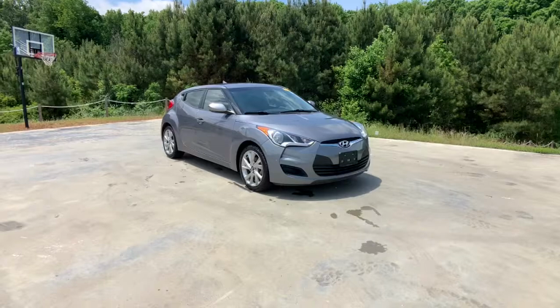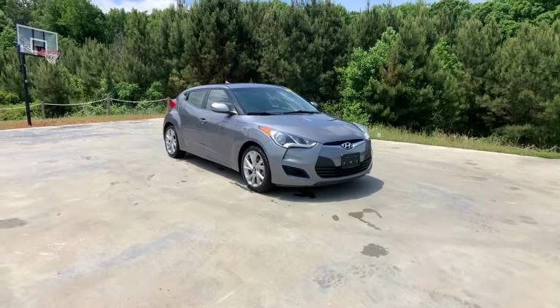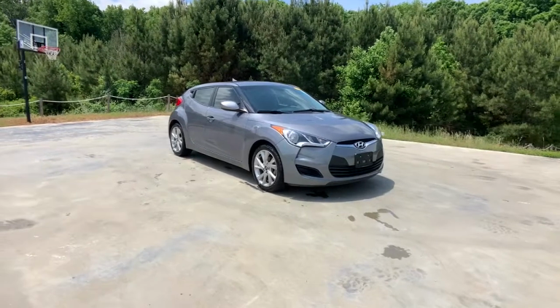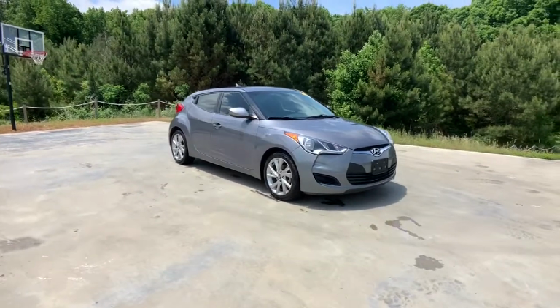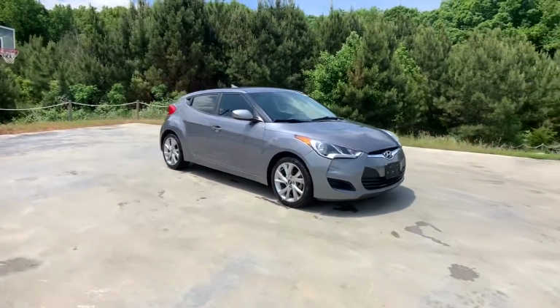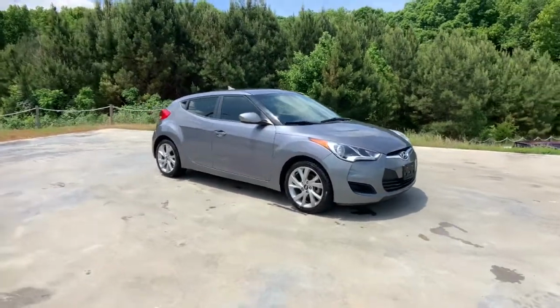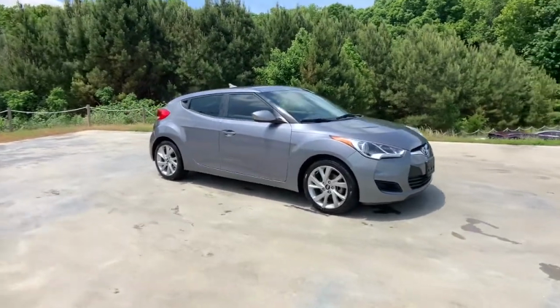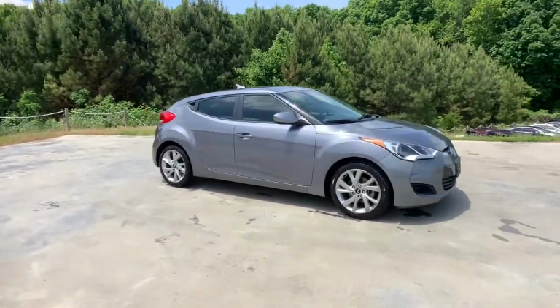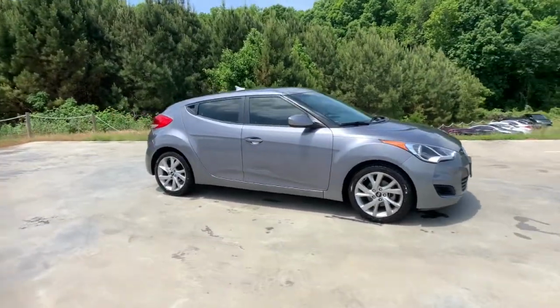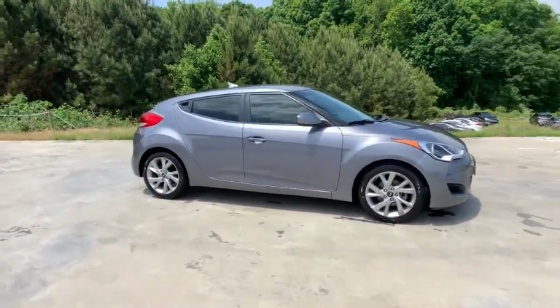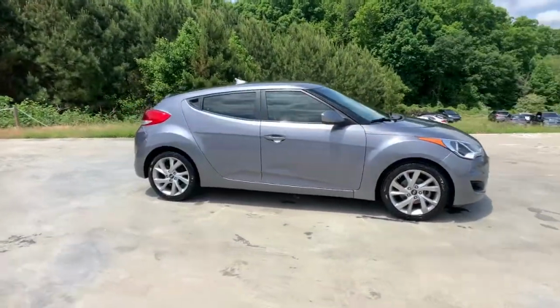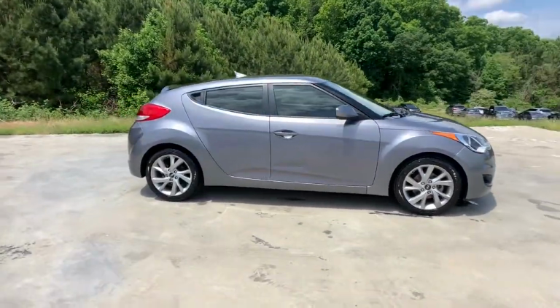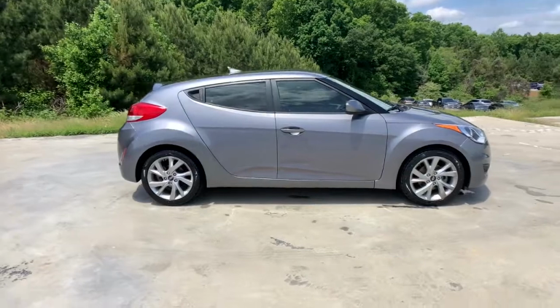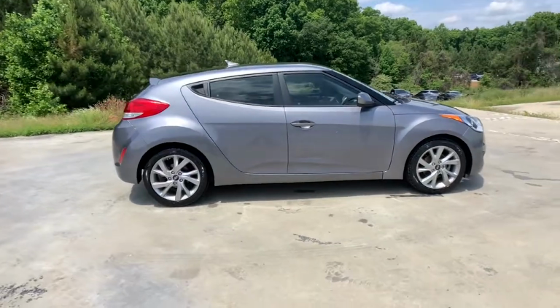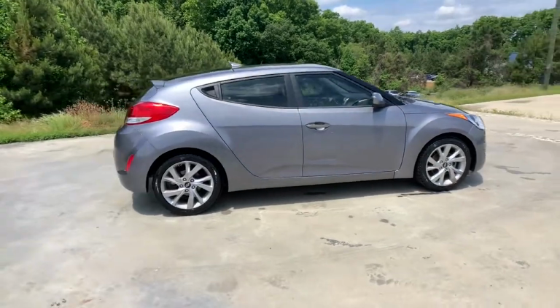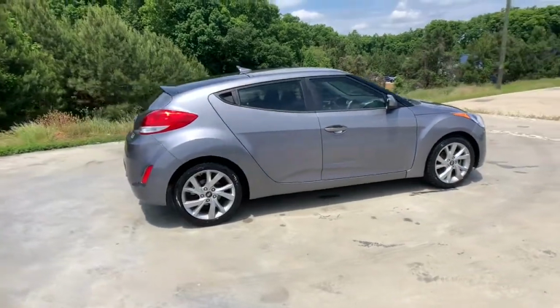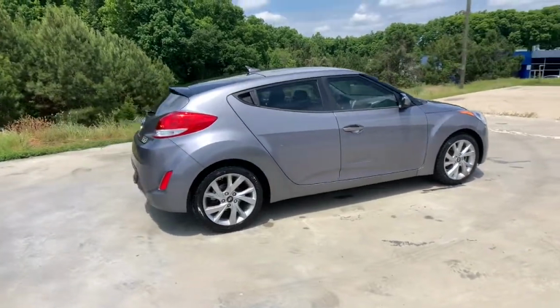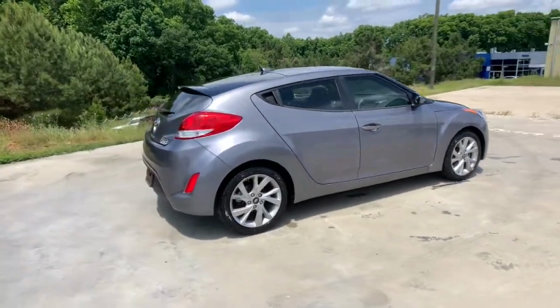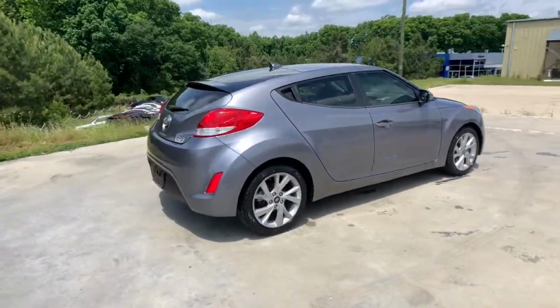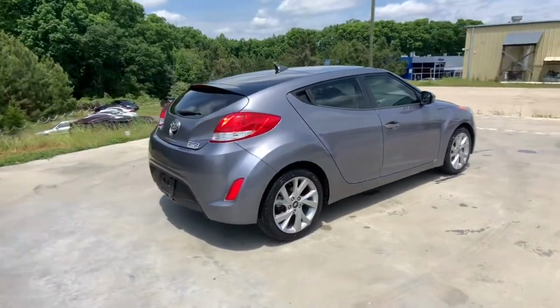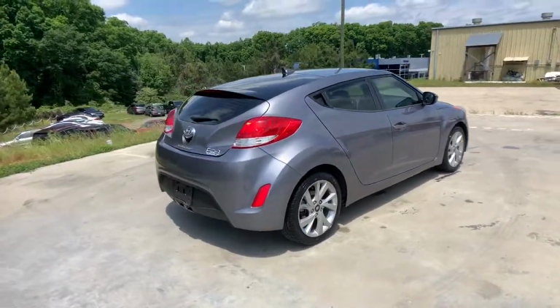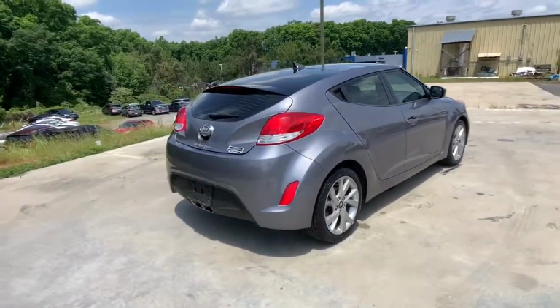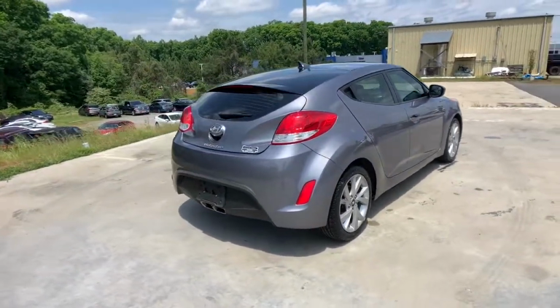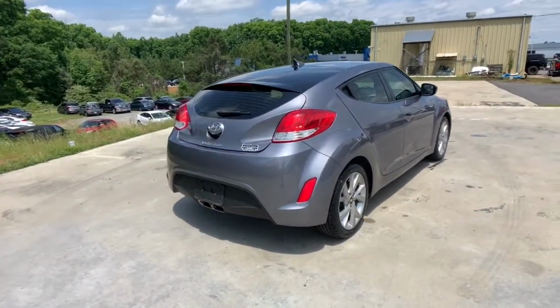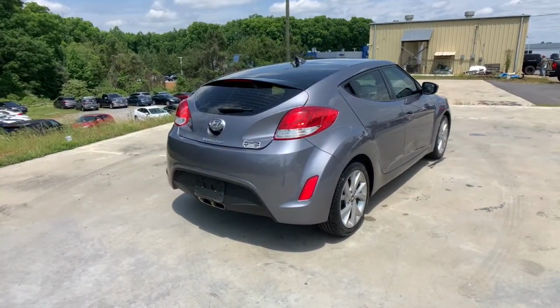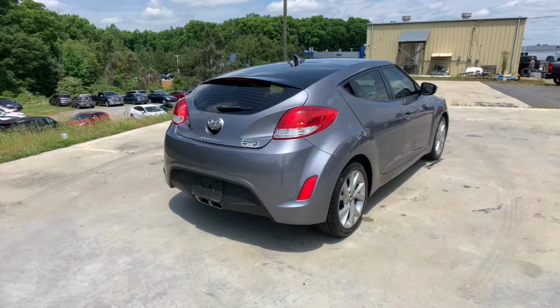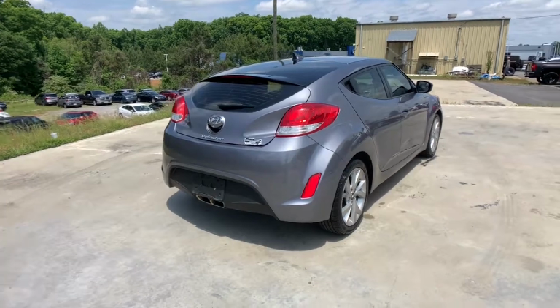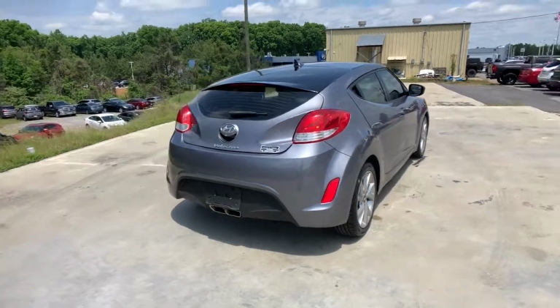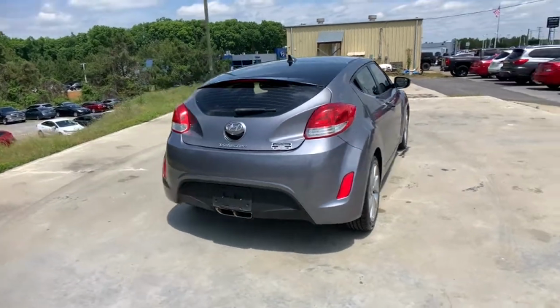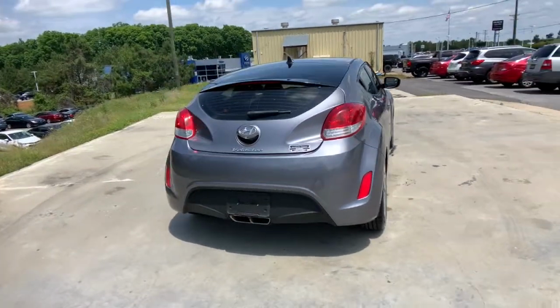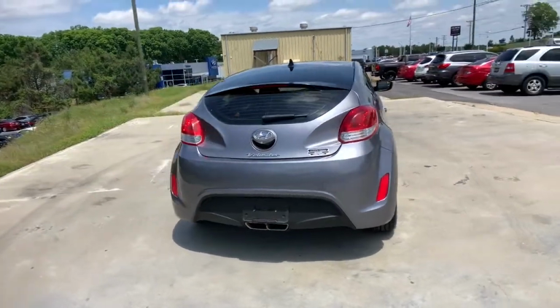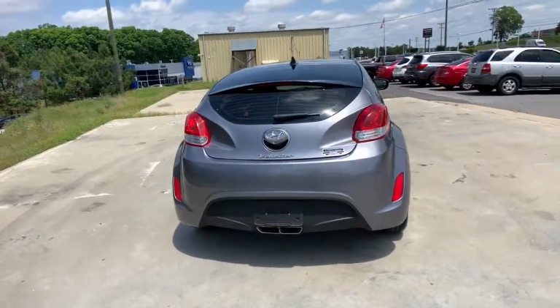Picture yourself in the 2016 Hyundai Veloster. With less than 80,000 miles on the odometer, this vehicle provides excellent value. Turn up the adrenaline in this forward-facing Veloster.